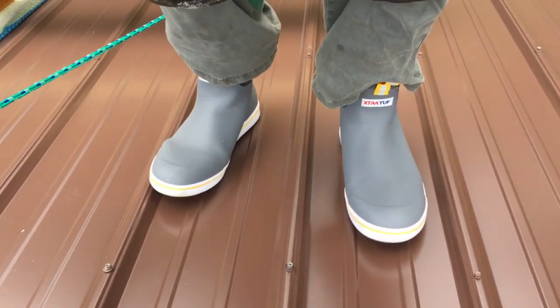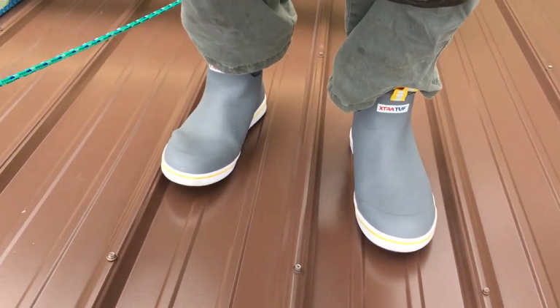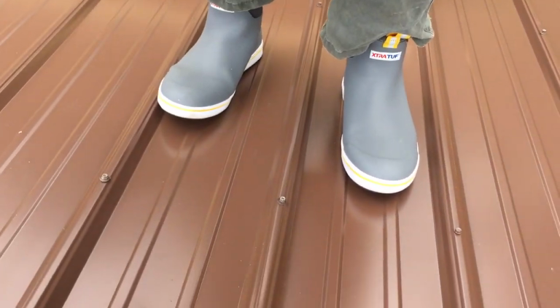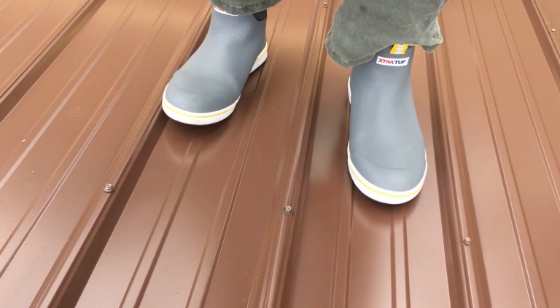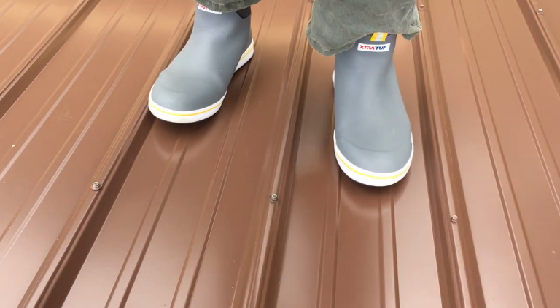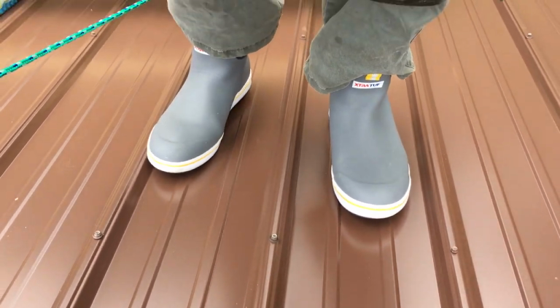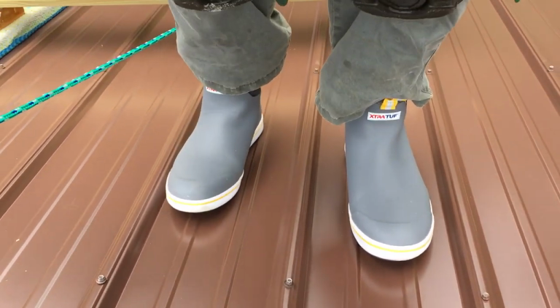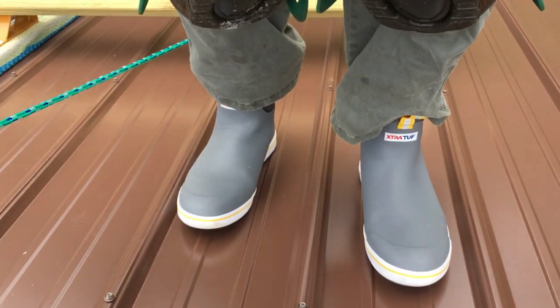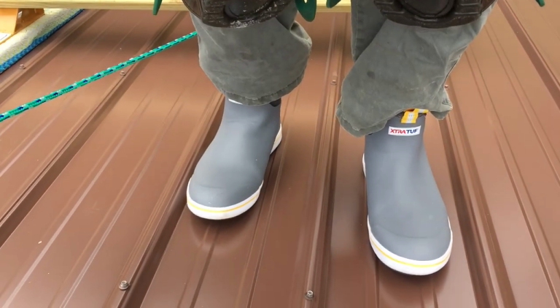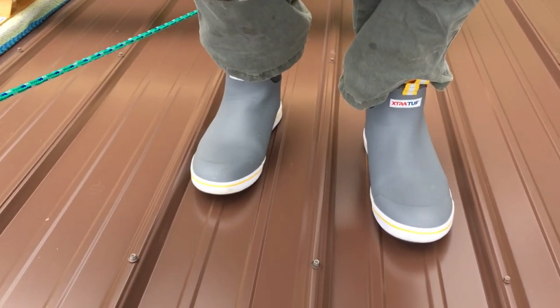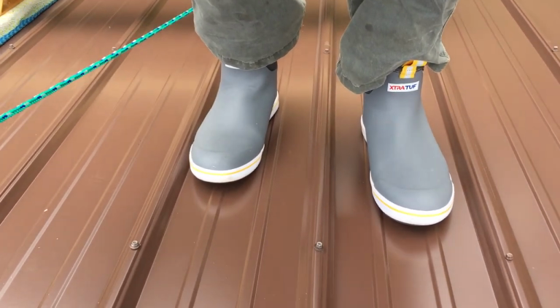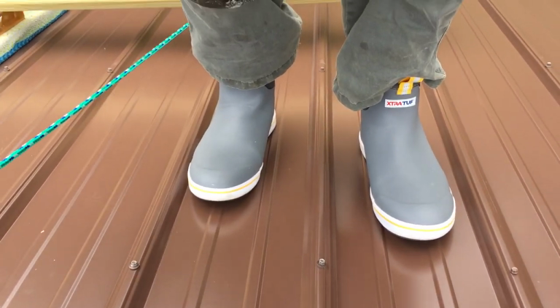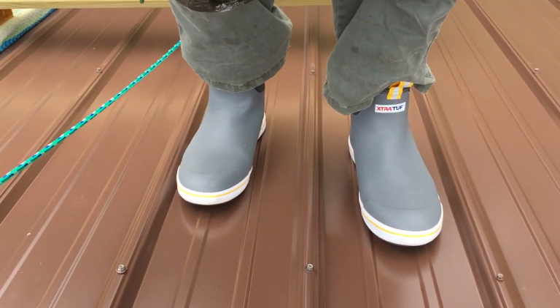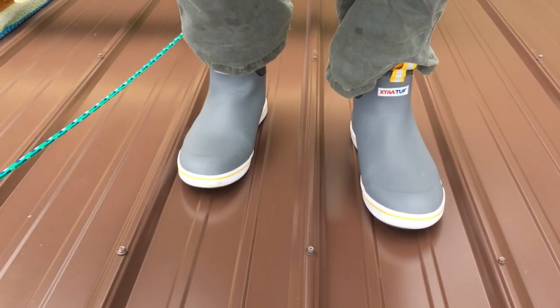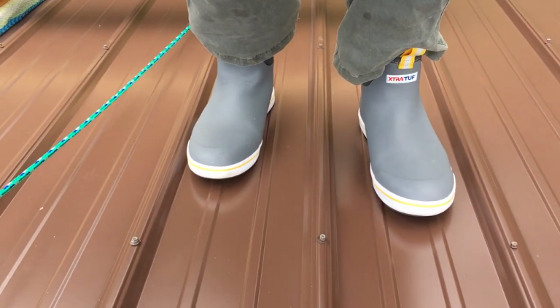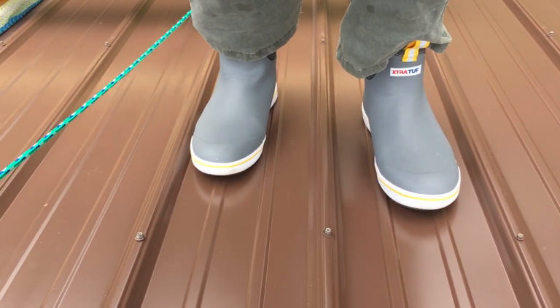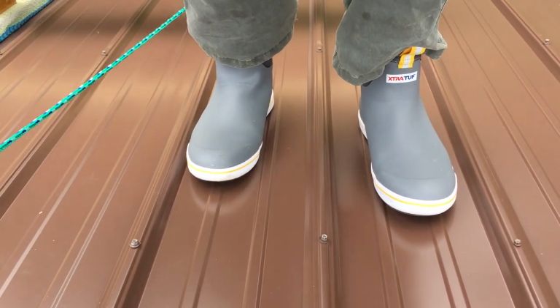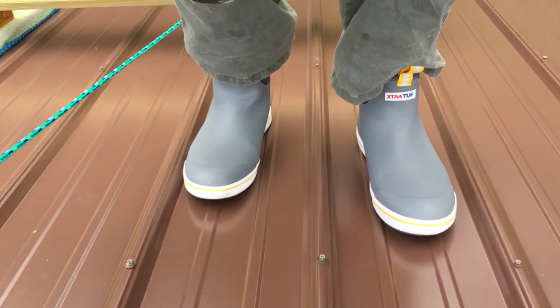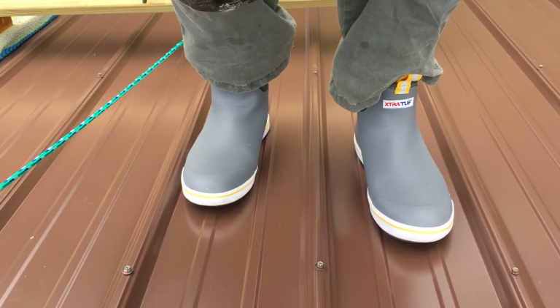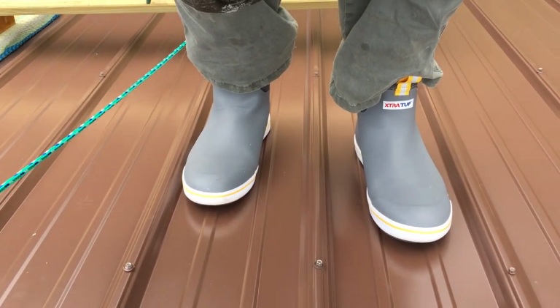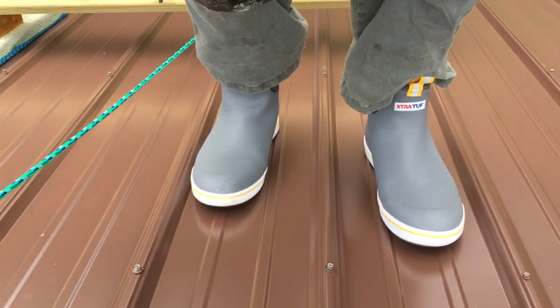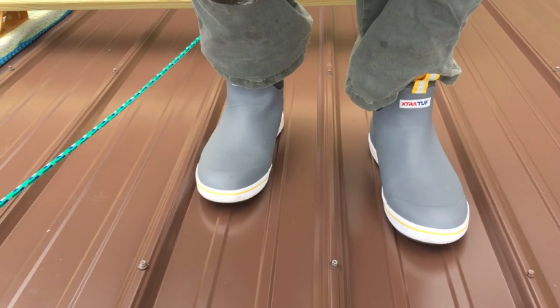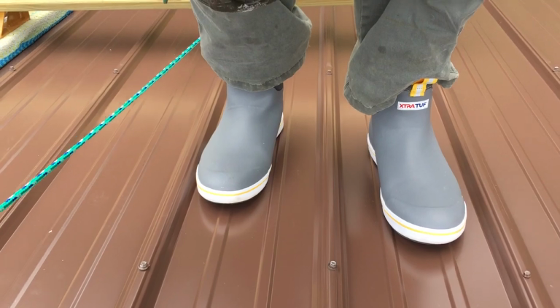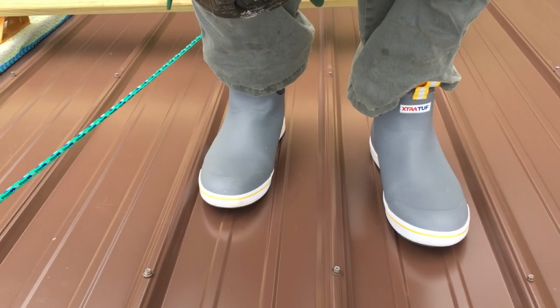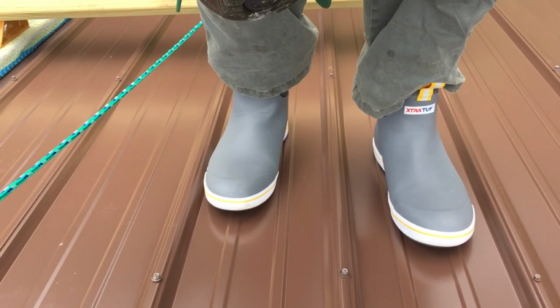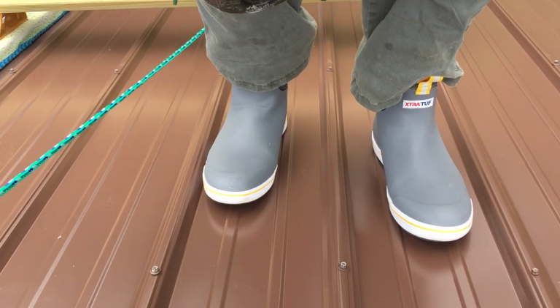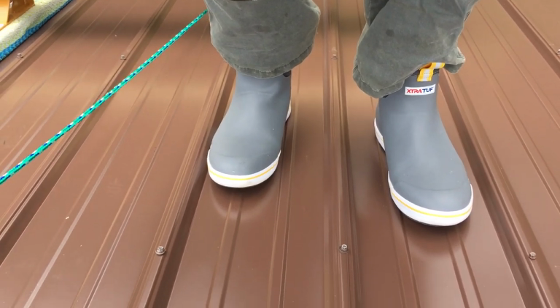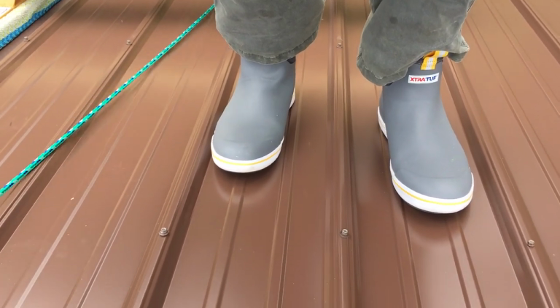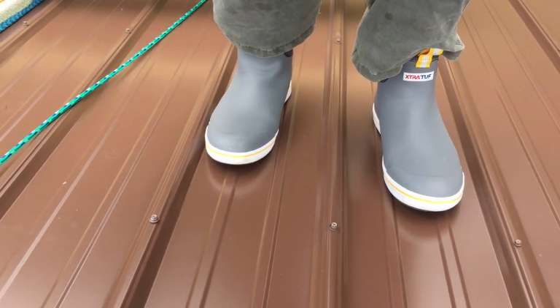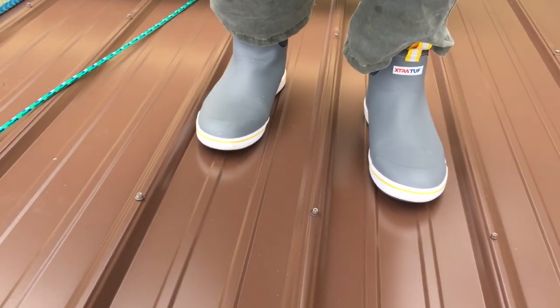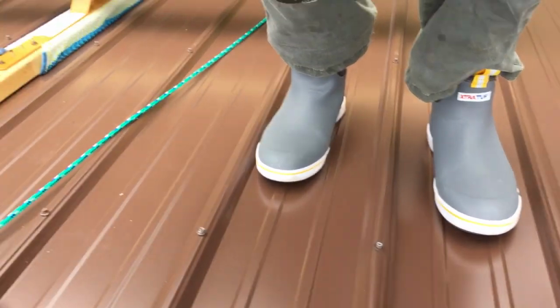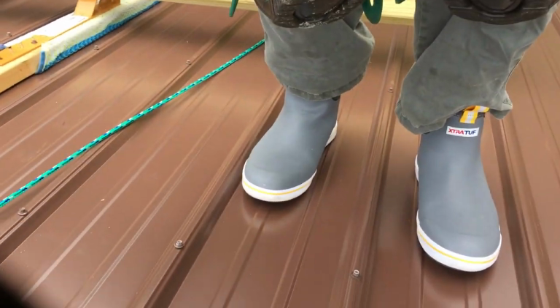You can wear them in the yard, in the mud. You can go wading in the water and use them as waterfield boots on a rocky bottom, and walk on your roof.